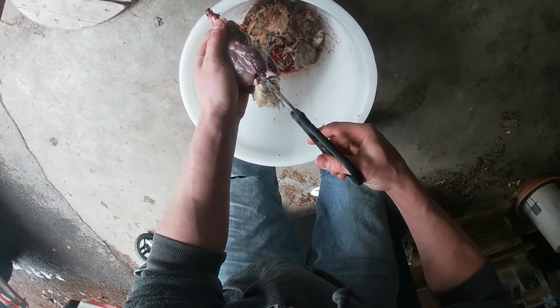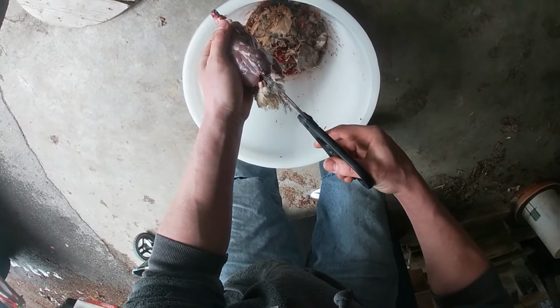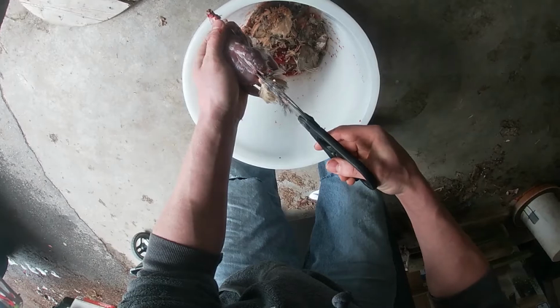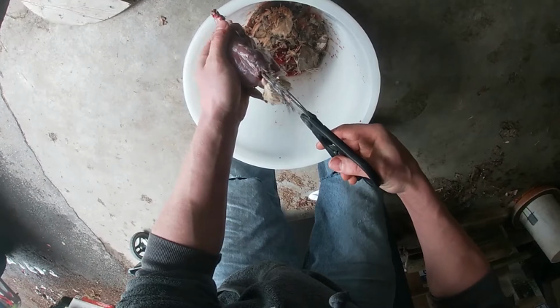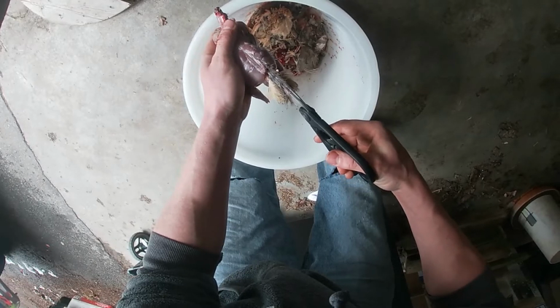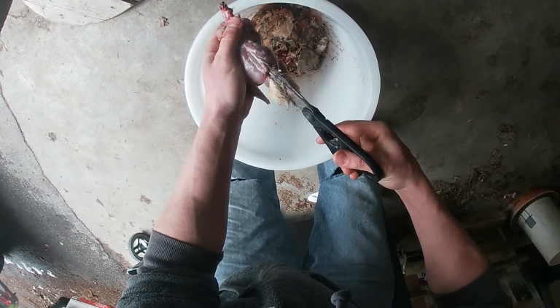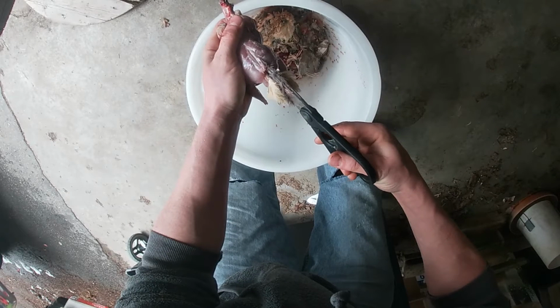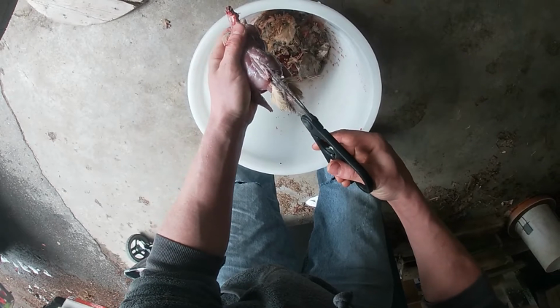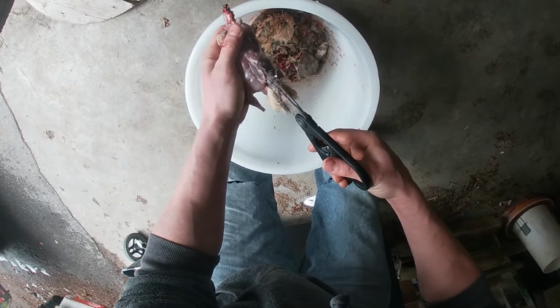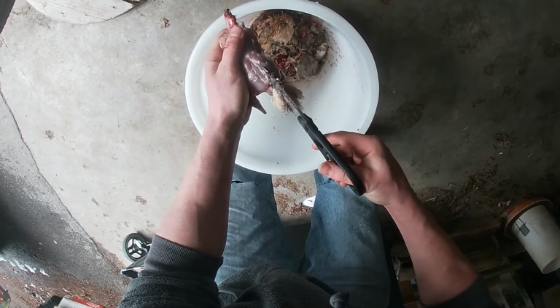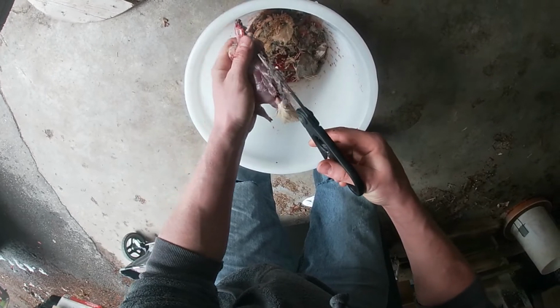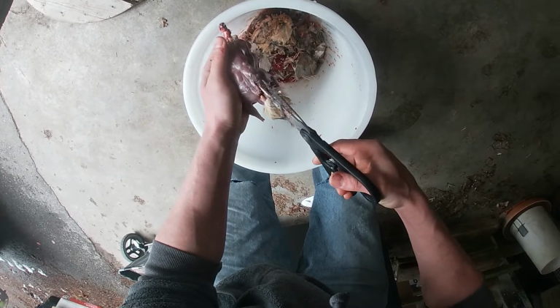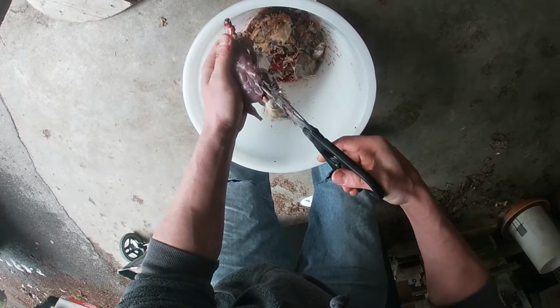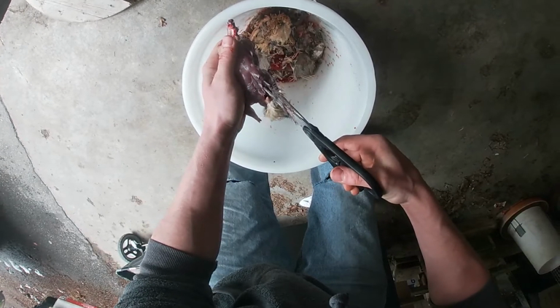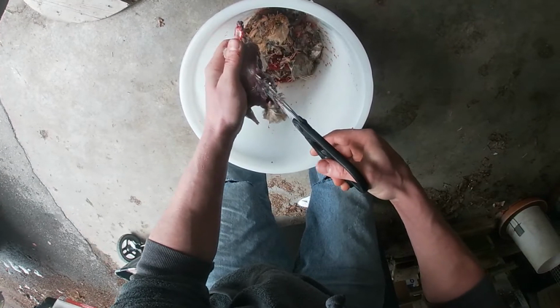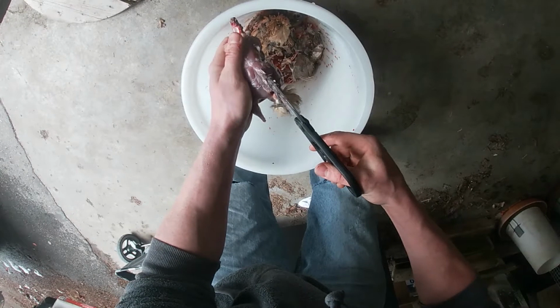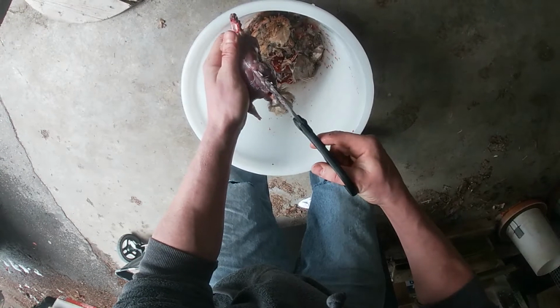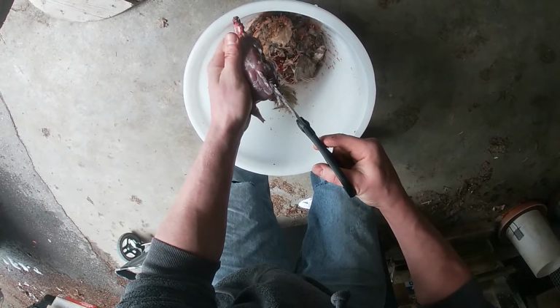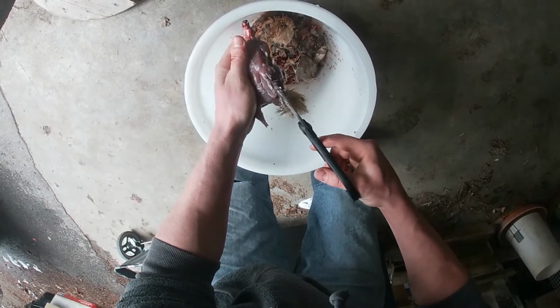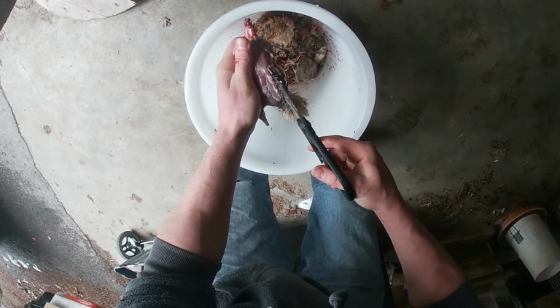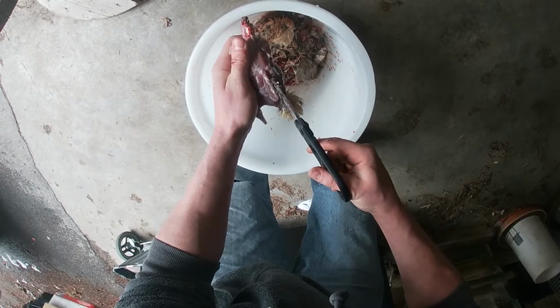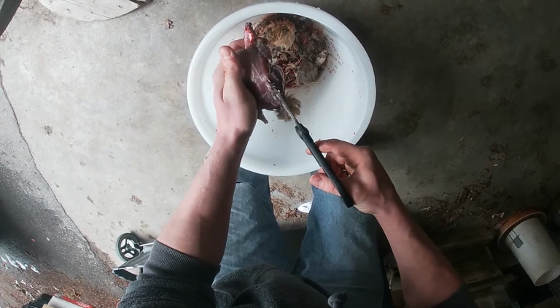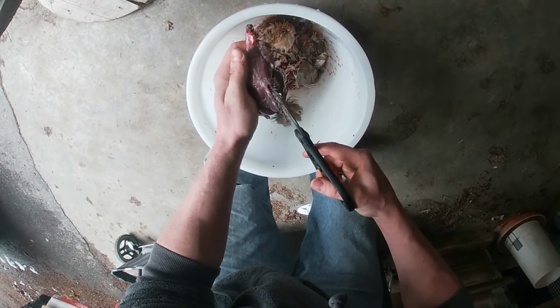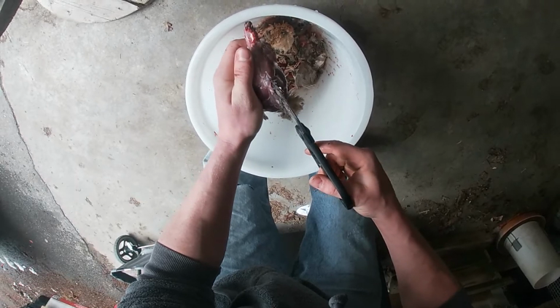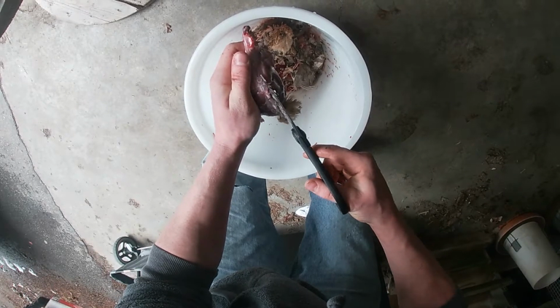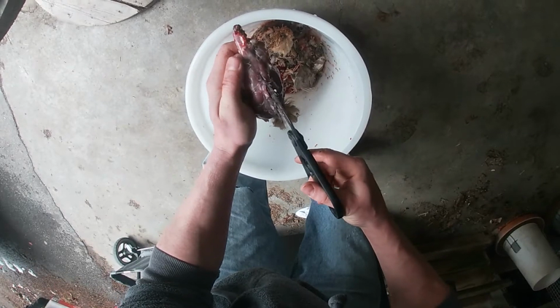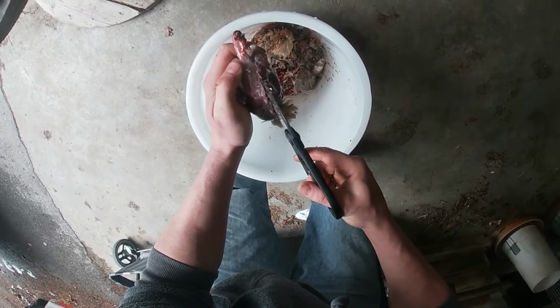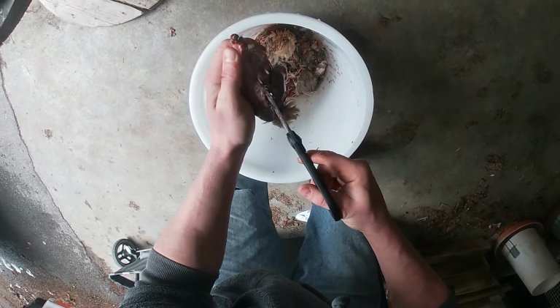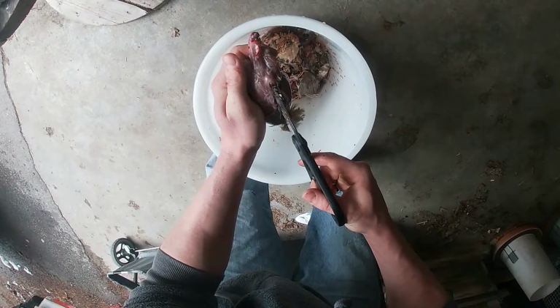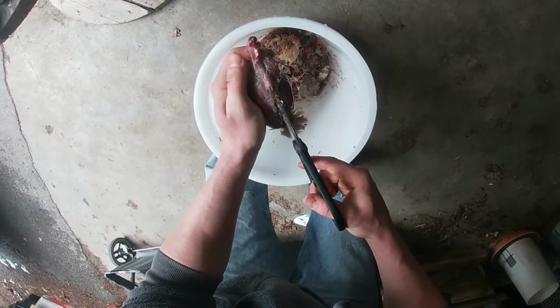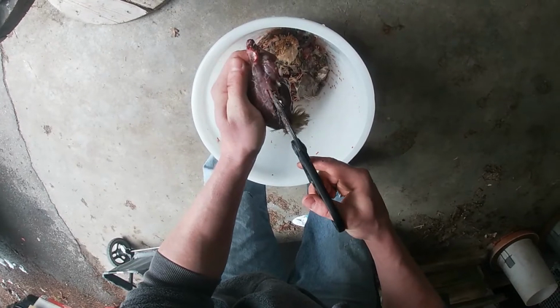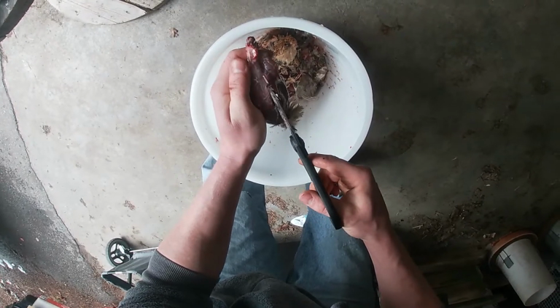Fourth, cut down both sides of the spine, around the tail and the anus. Then you will be able to remove the guts. Be sure to scrape out the lungs that you have missed along the back of the ribcage.